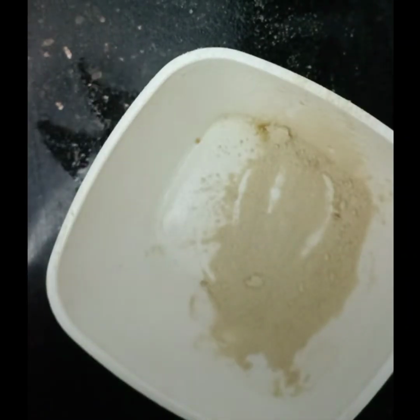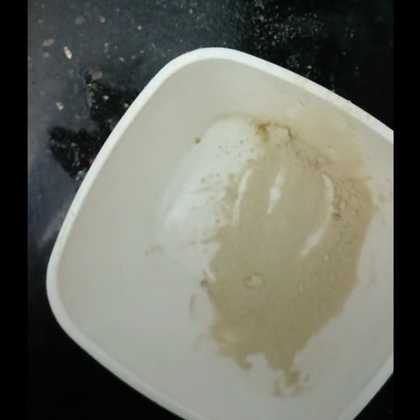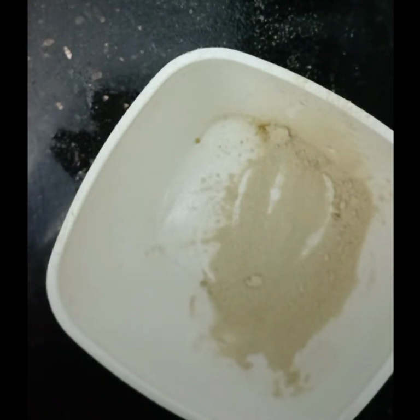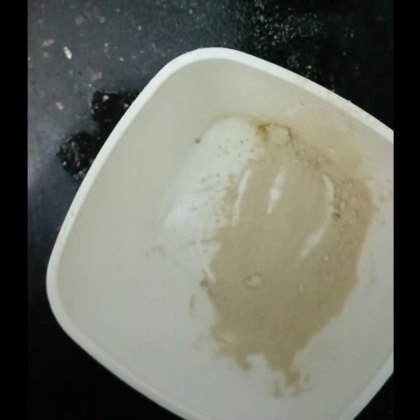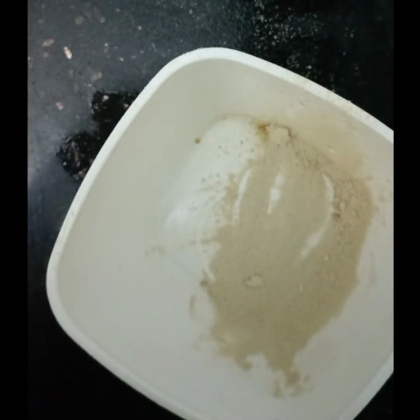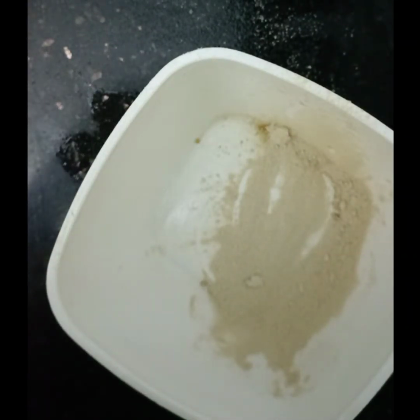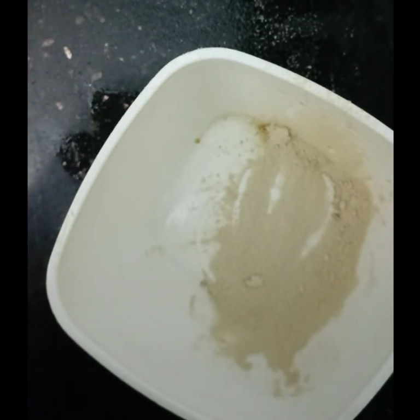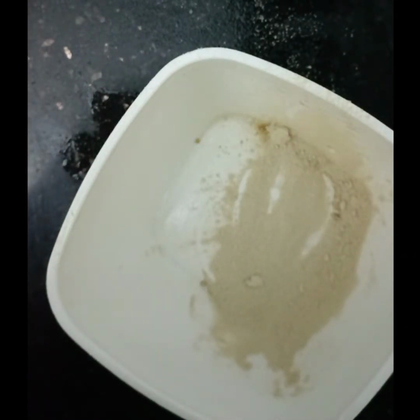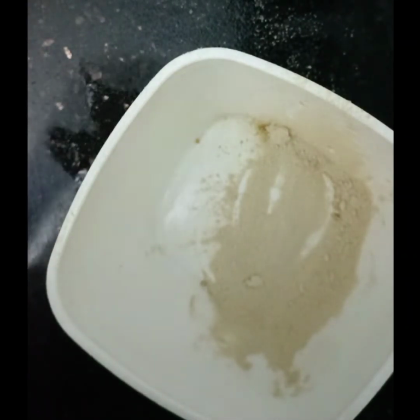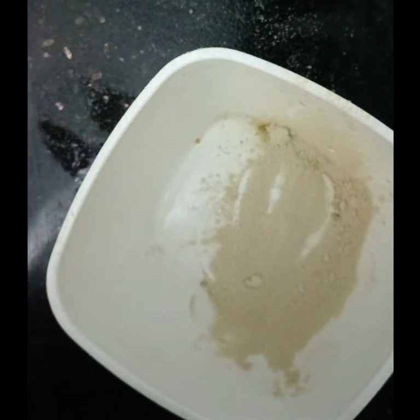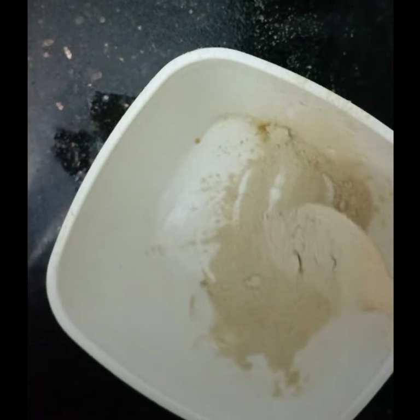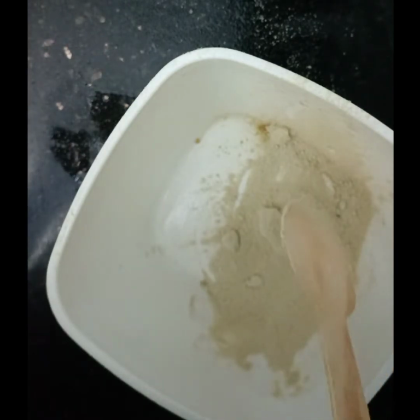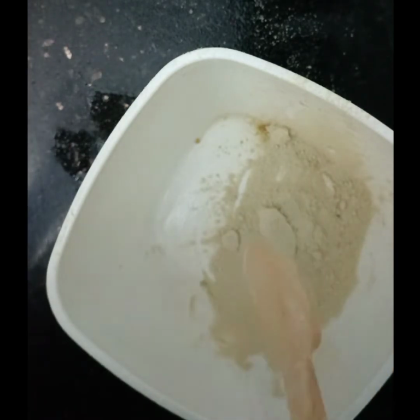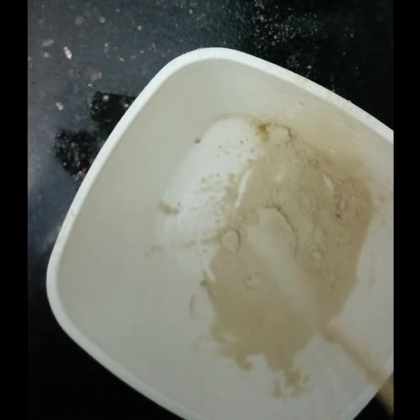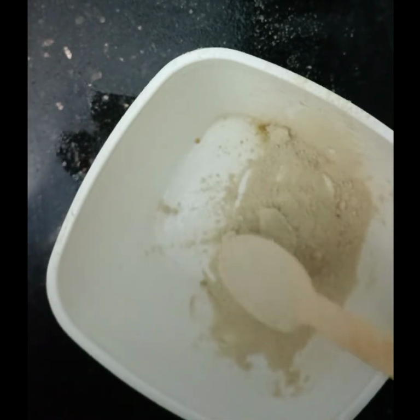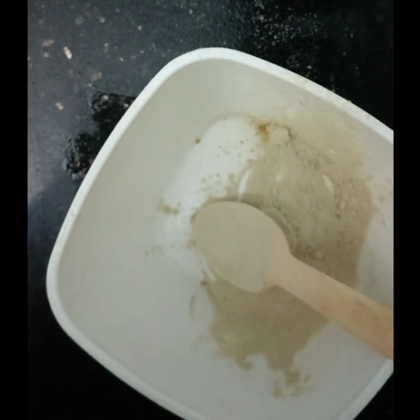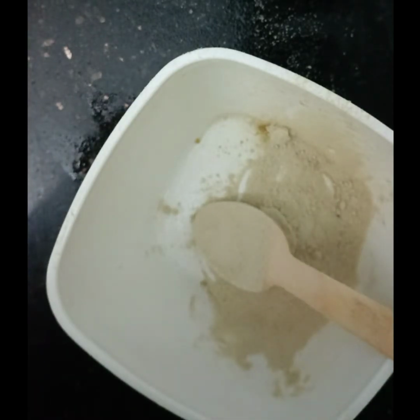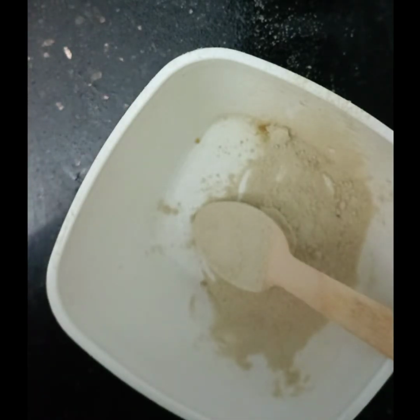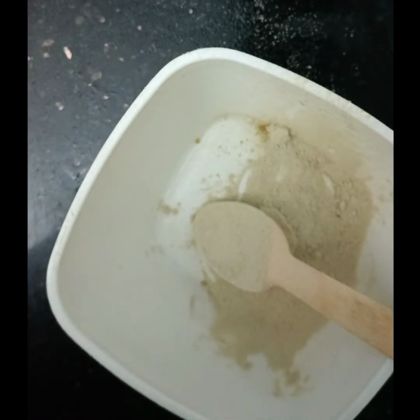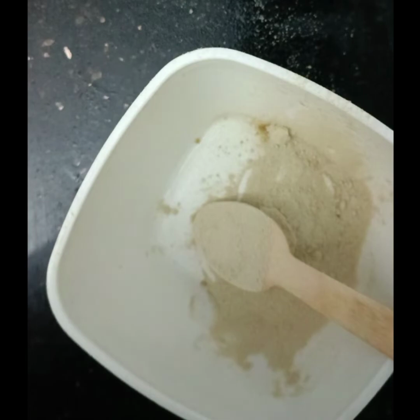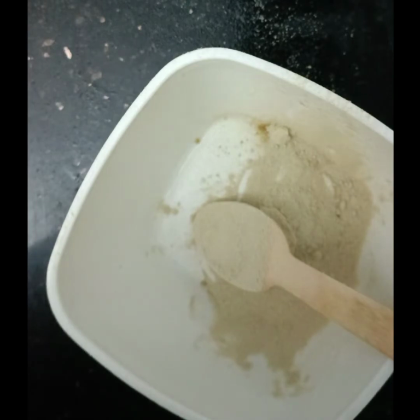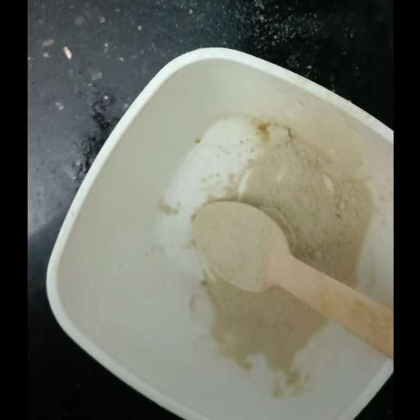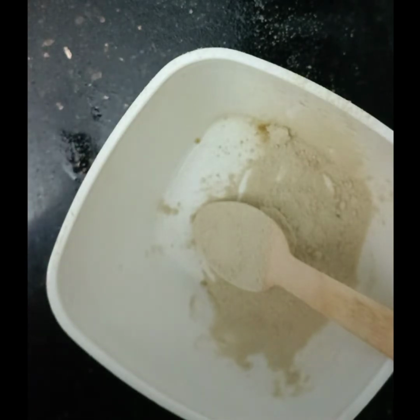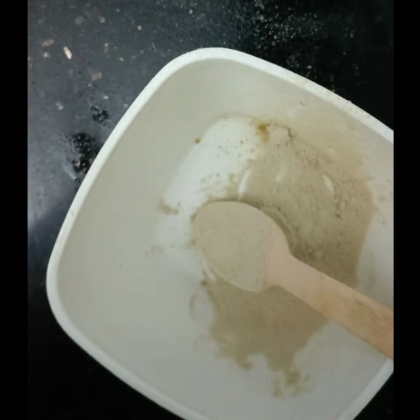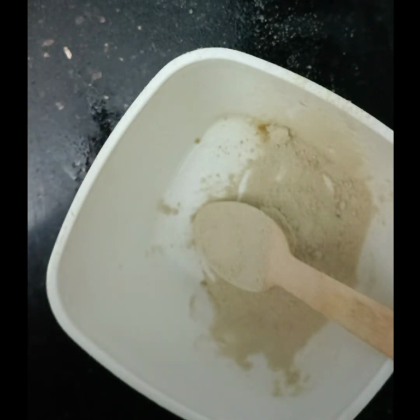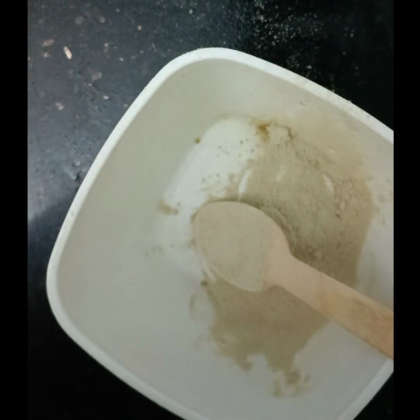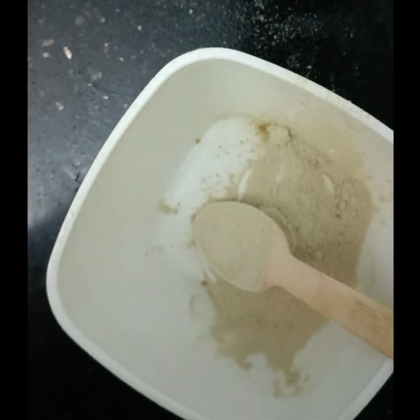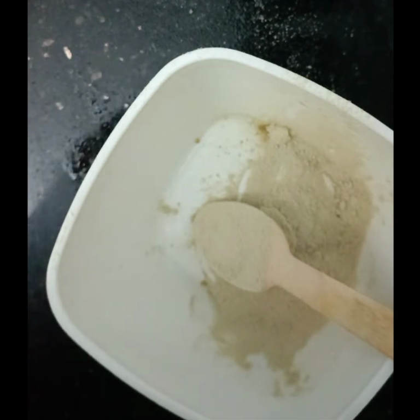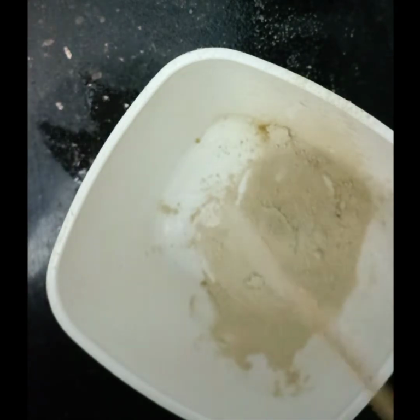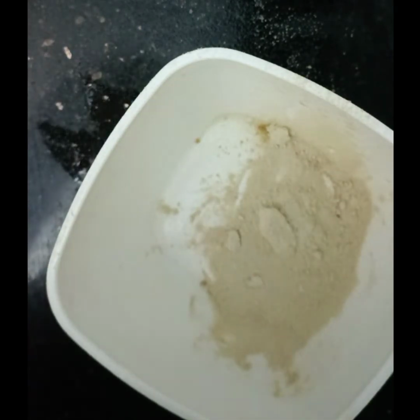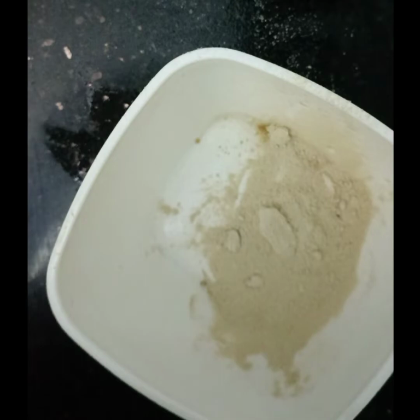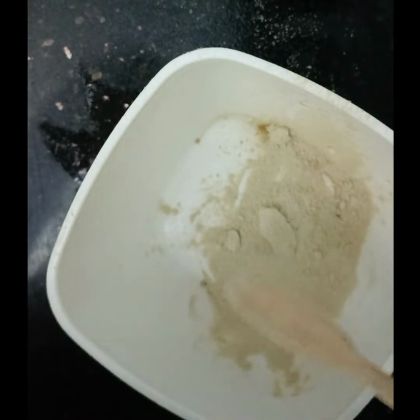We have orange peel powder. Now we add it to our wrapper. We use a little paste.